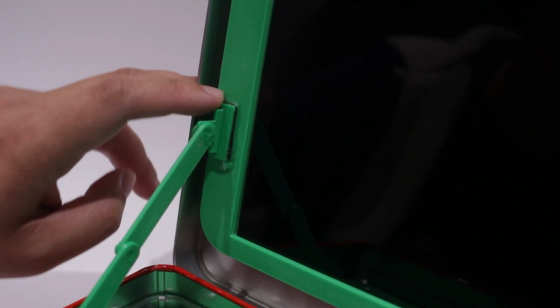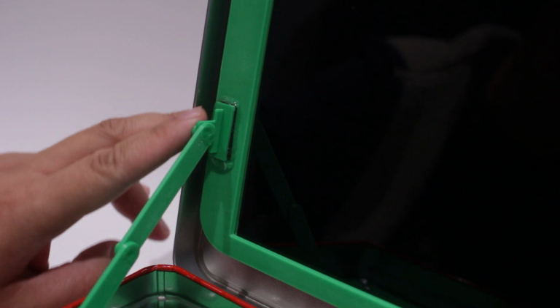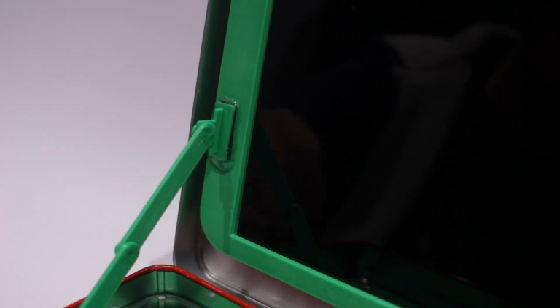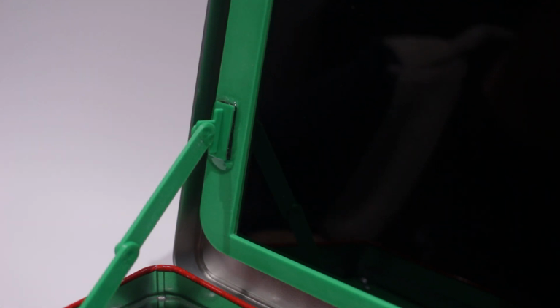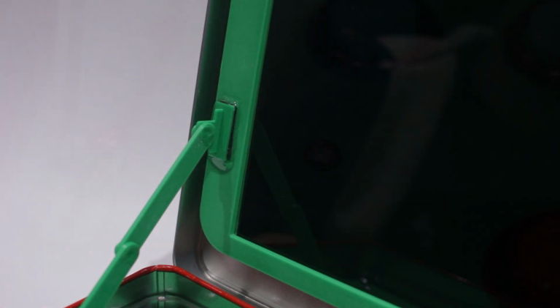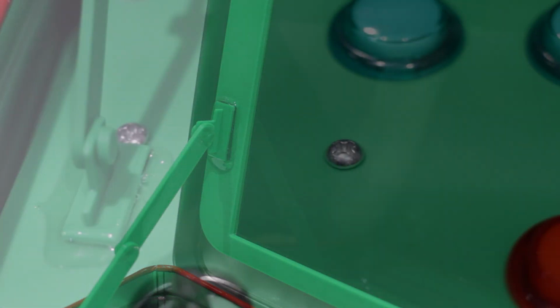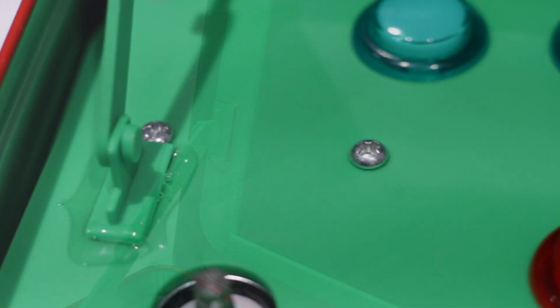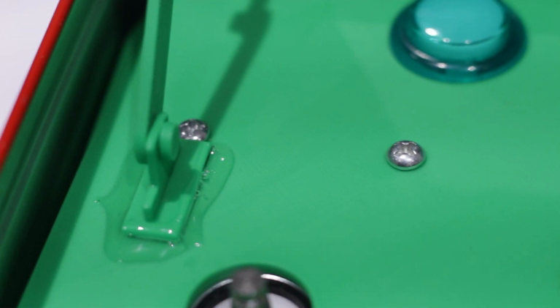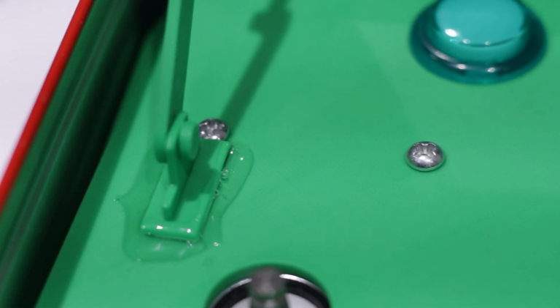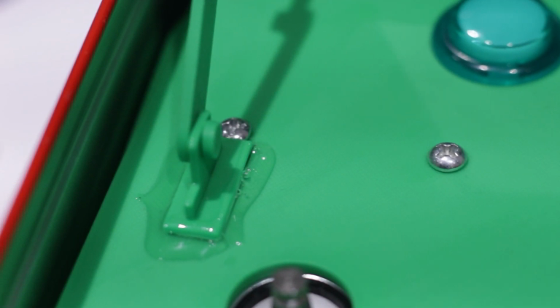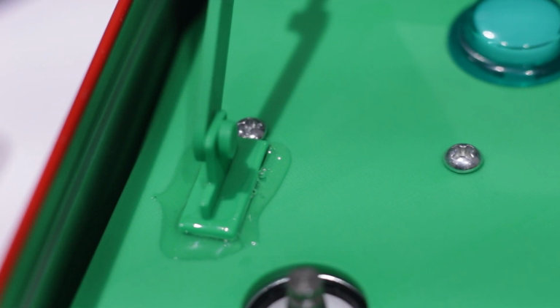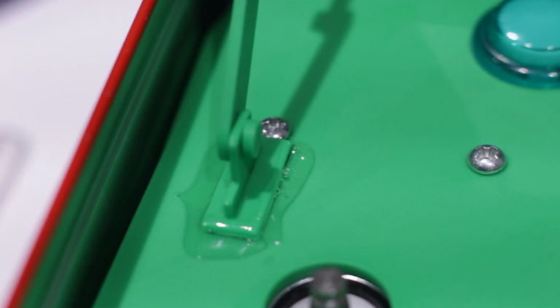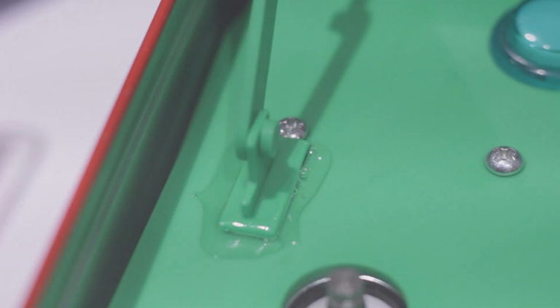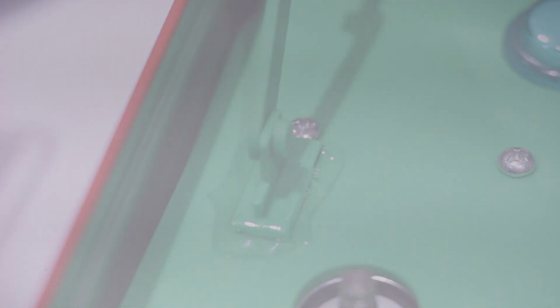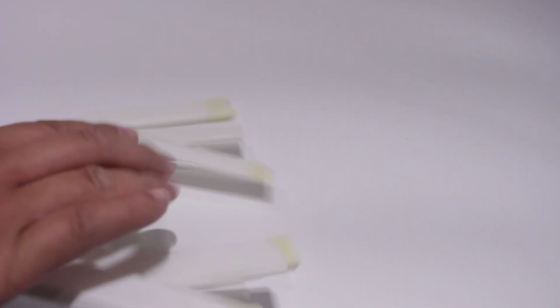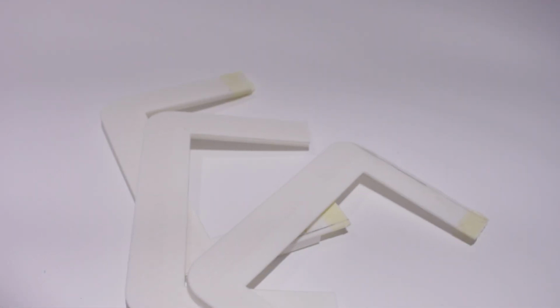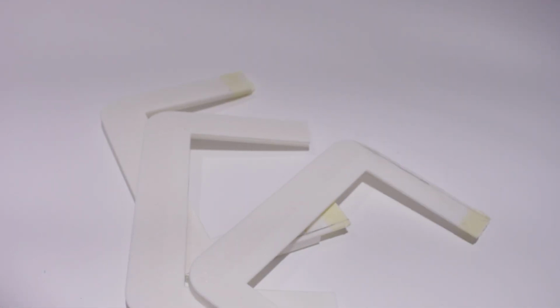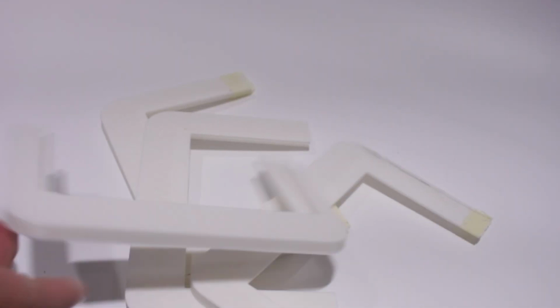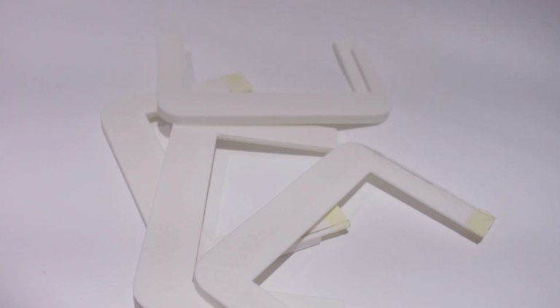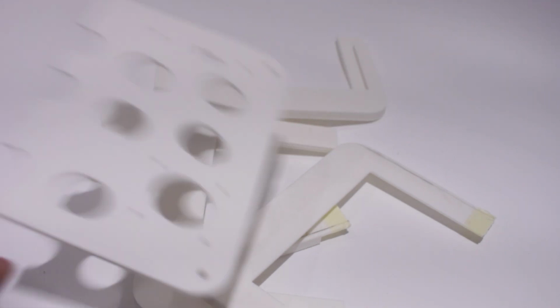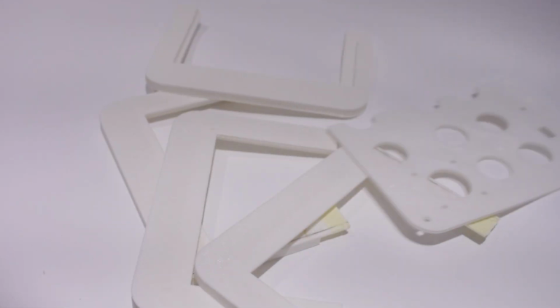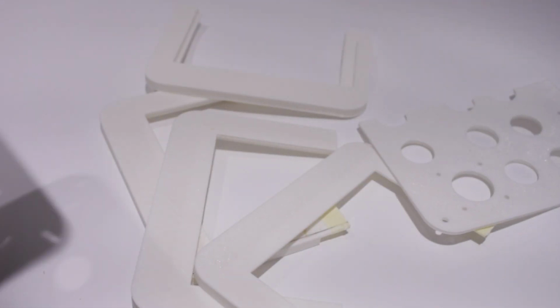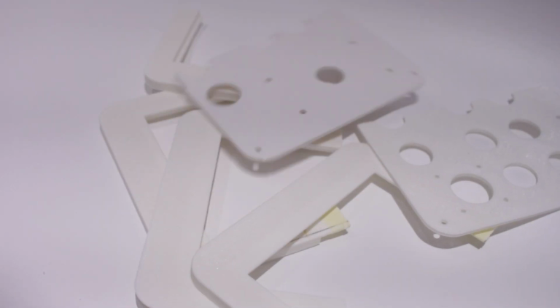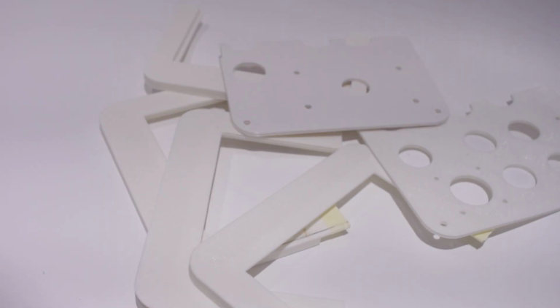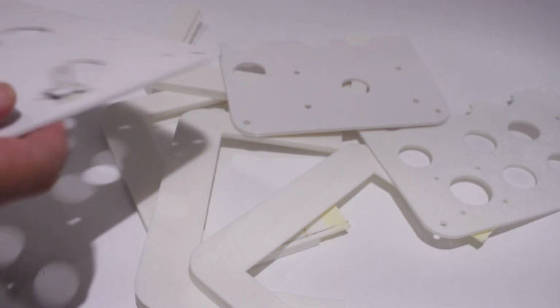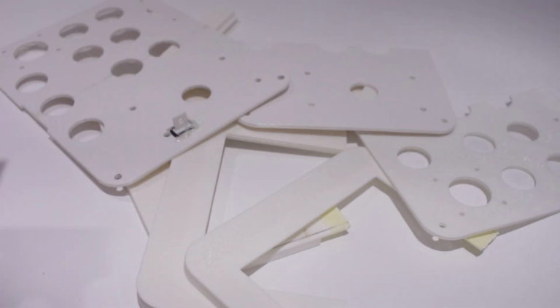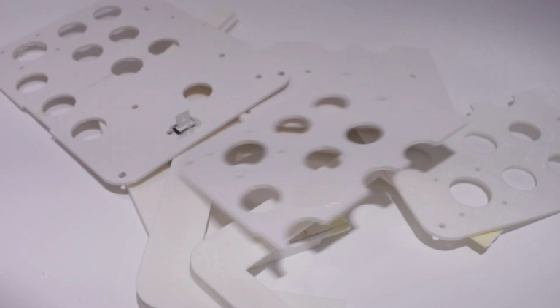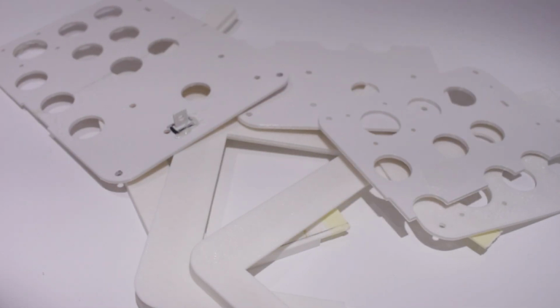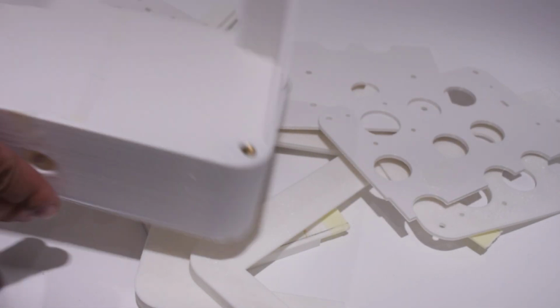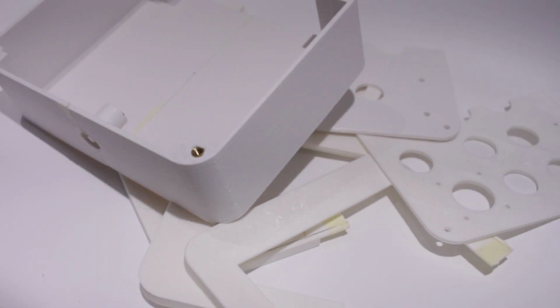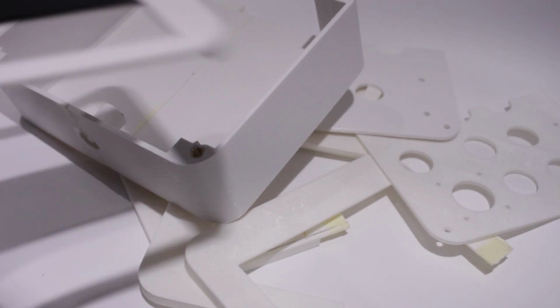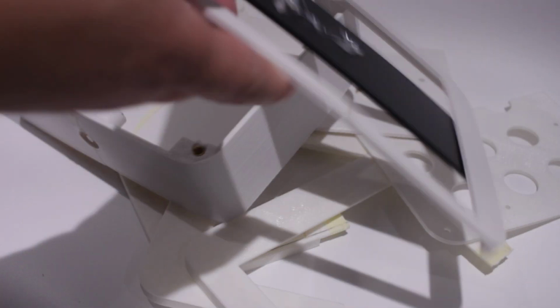I resolved this by using epoxy resin, but it's not exactly a clean look. And the amount of revisions I had to do — model, print, get it wrong, then model and print again — was a little frustrating.